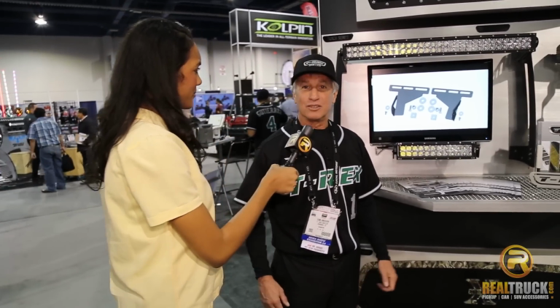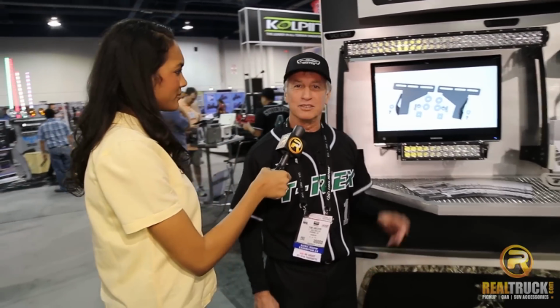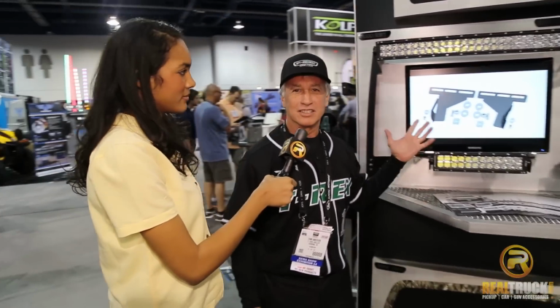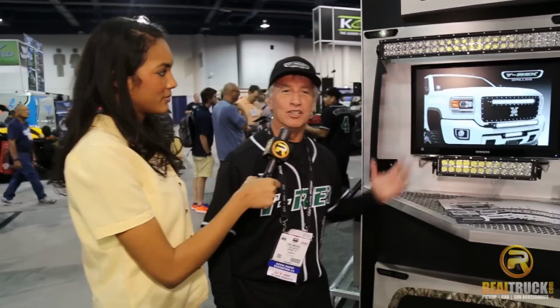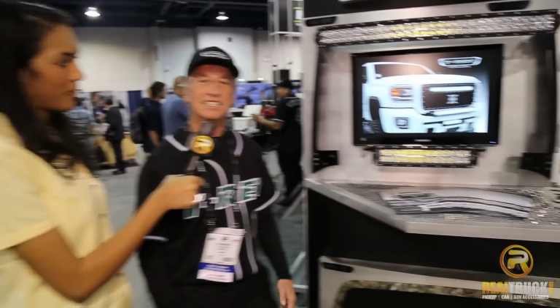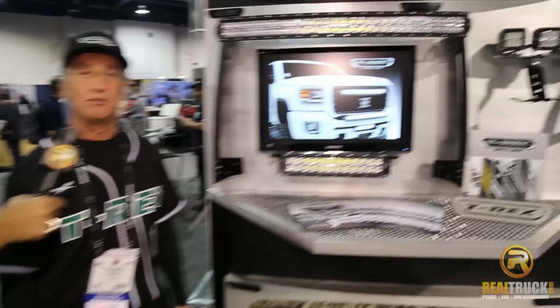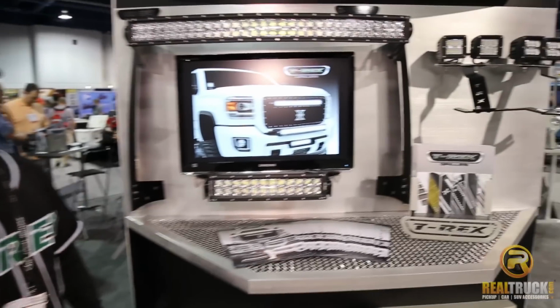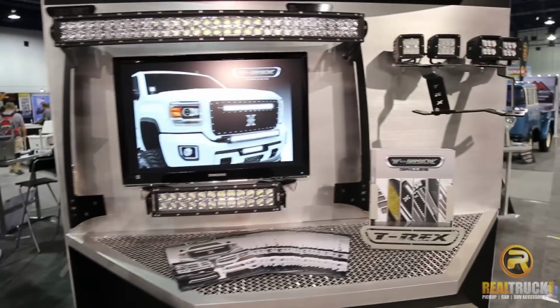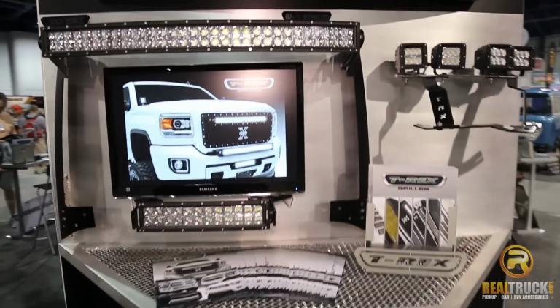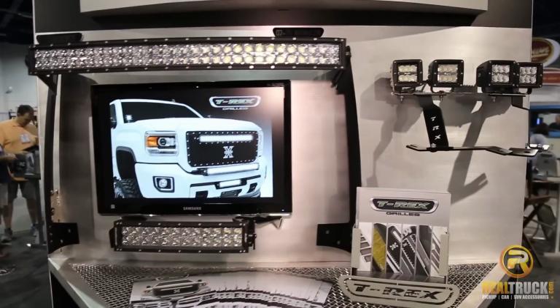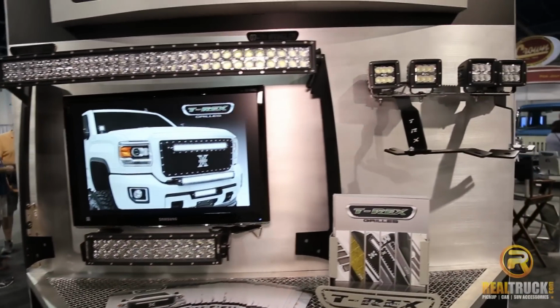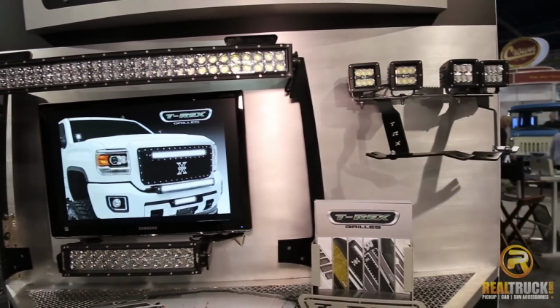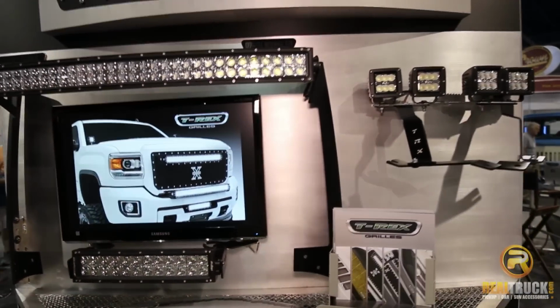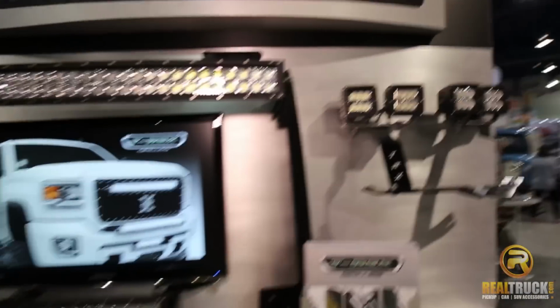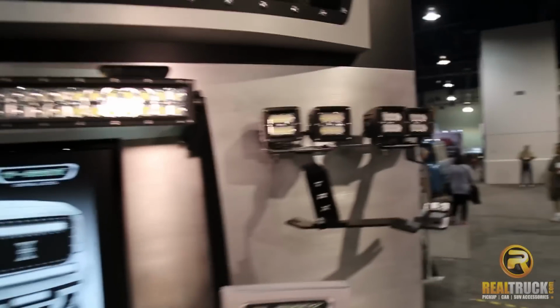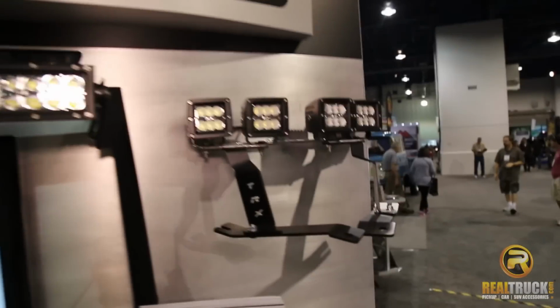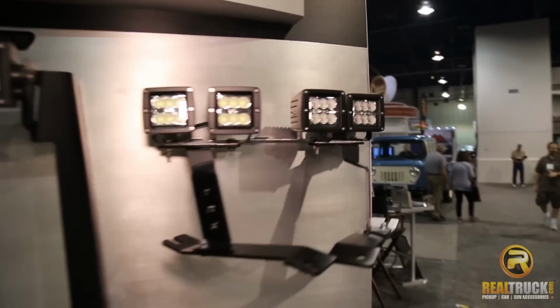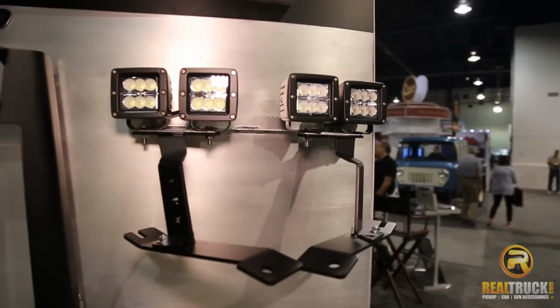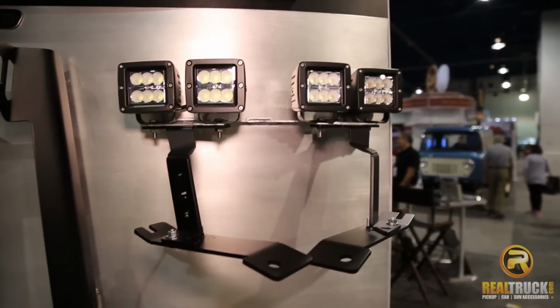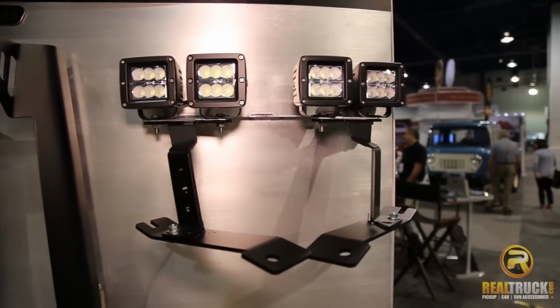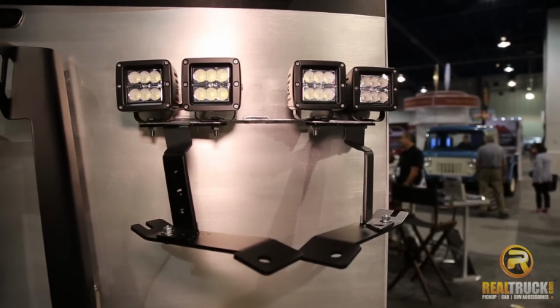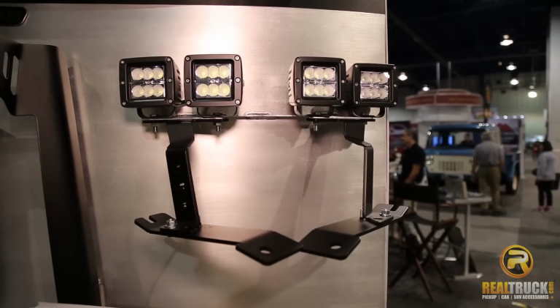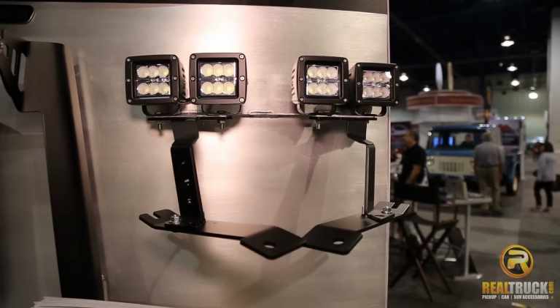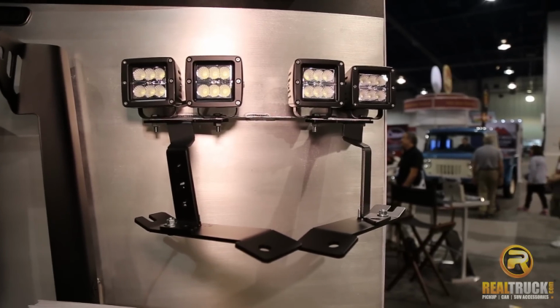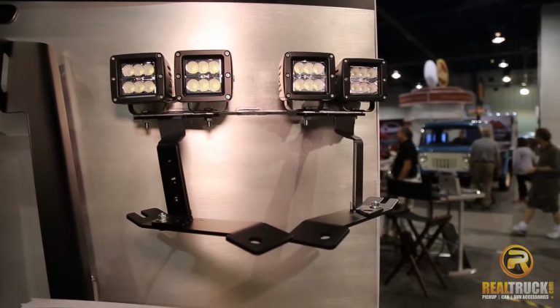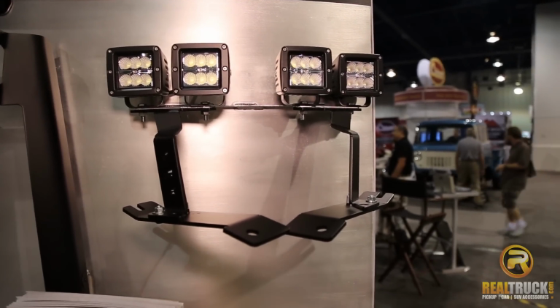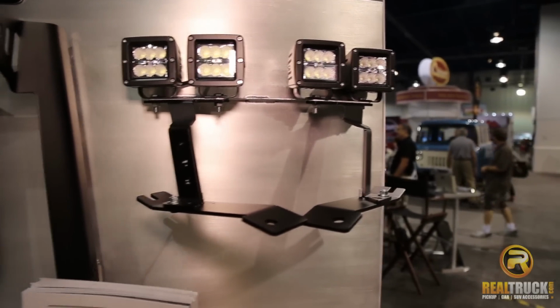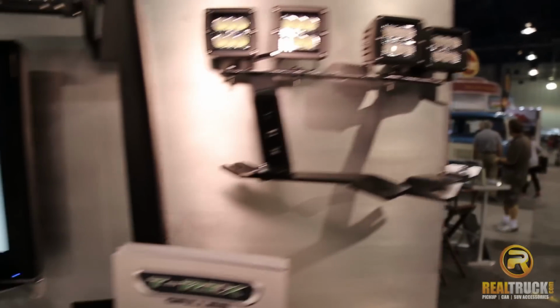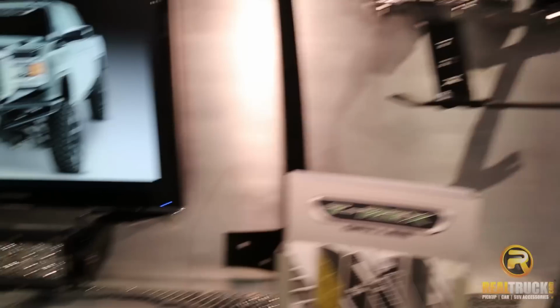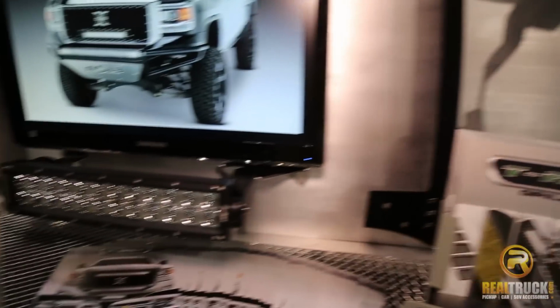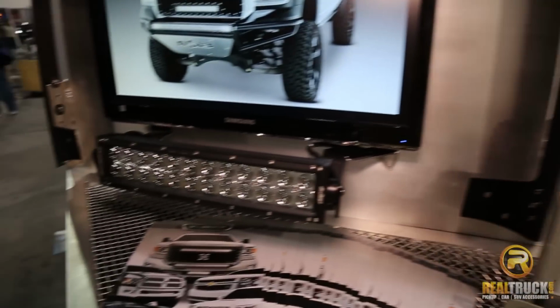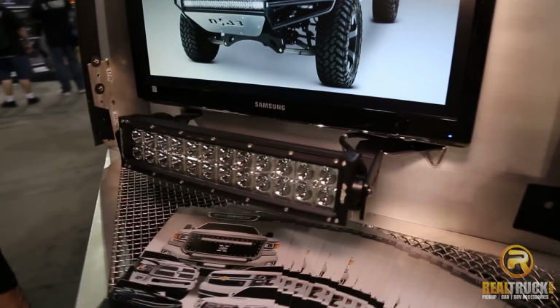Torch series brackets are our newest addition to our Torch line of grills. These brackets are all bolt-on, no drilling required. It allows you to put an LED light in an application where otherwise it wouldn't fit.